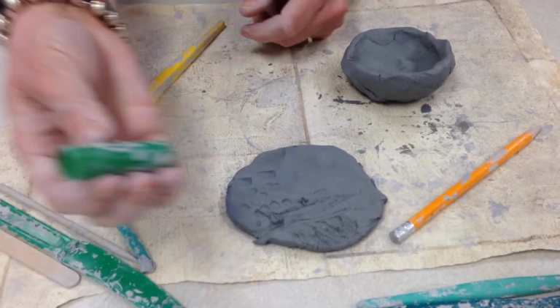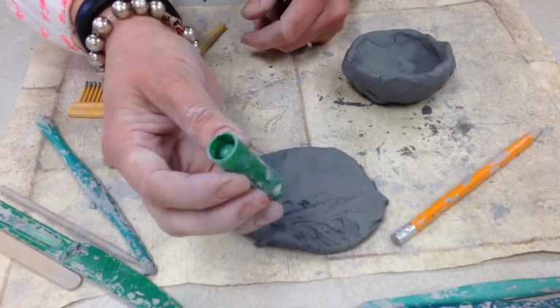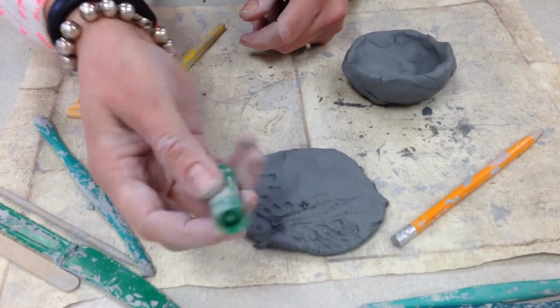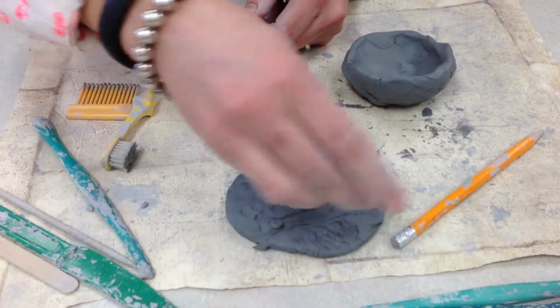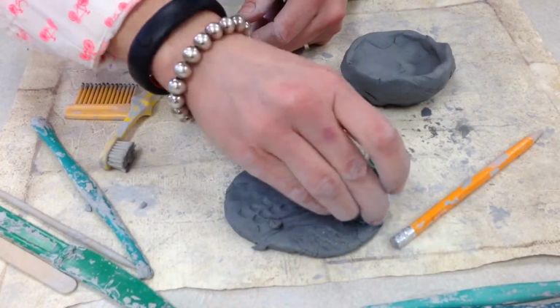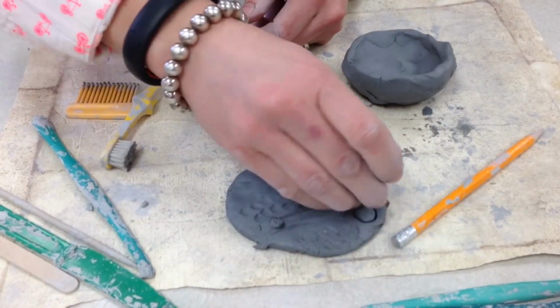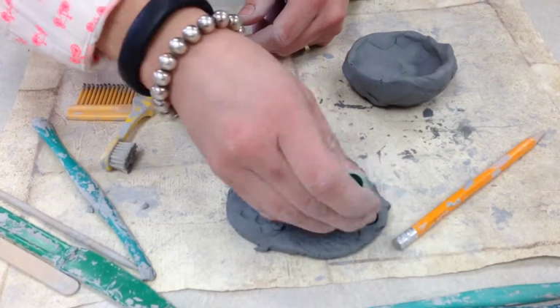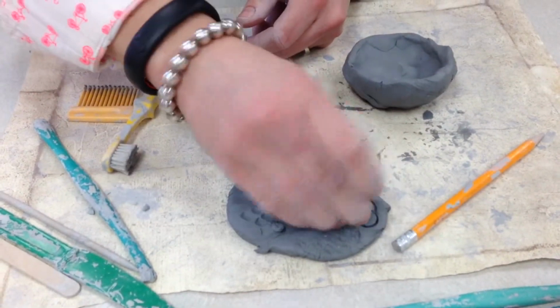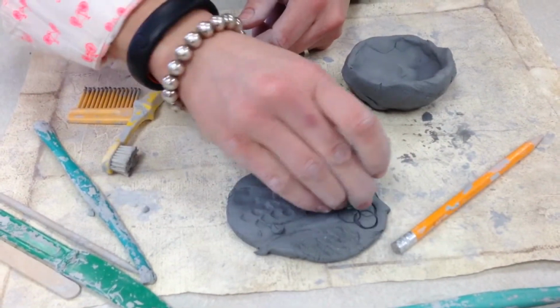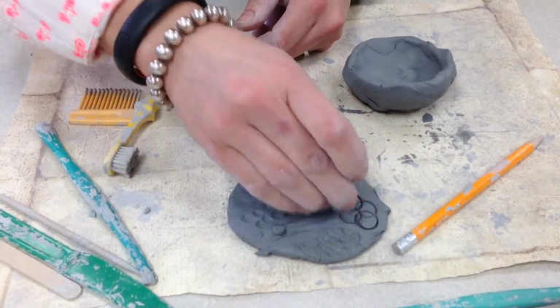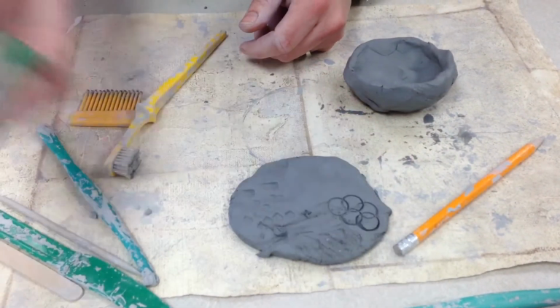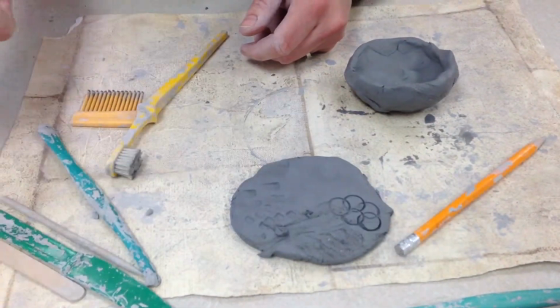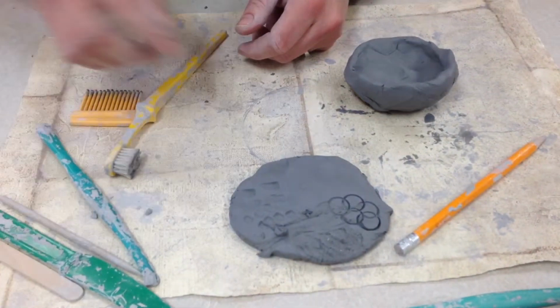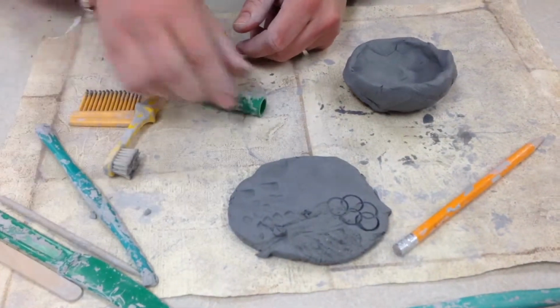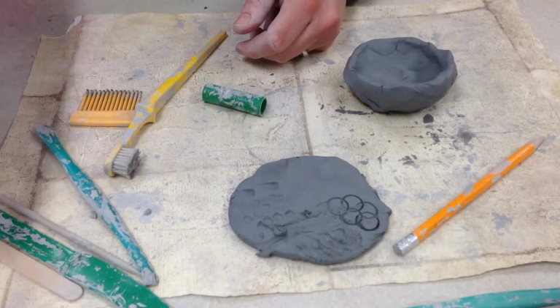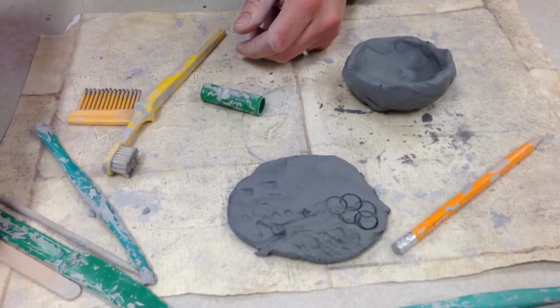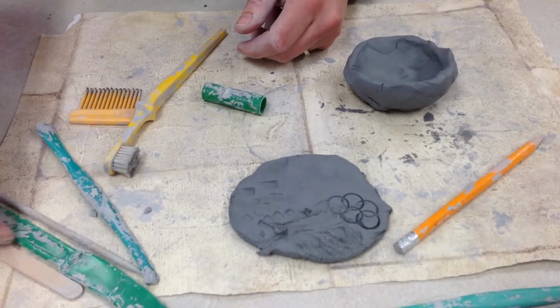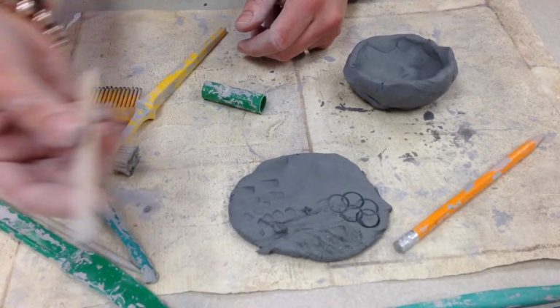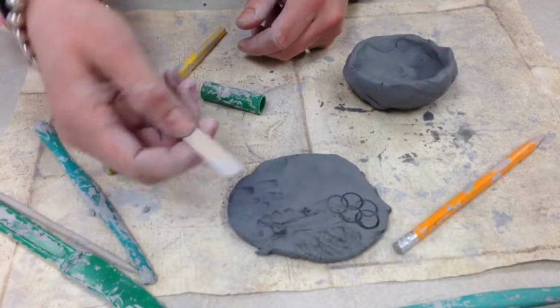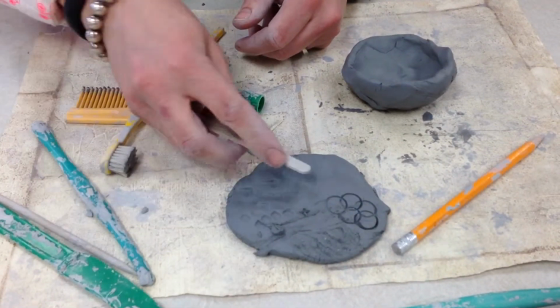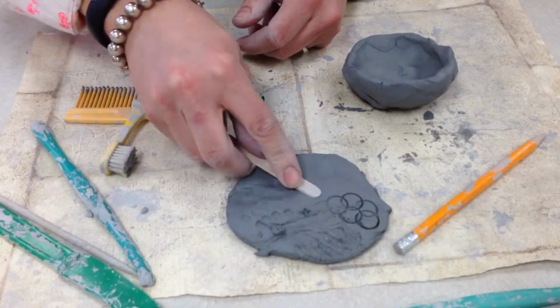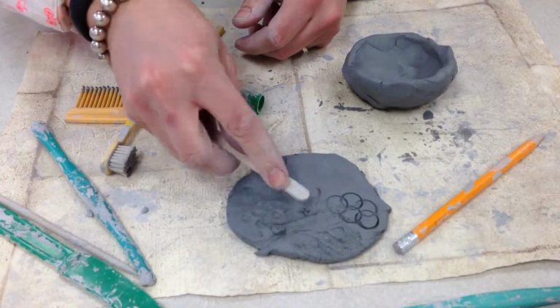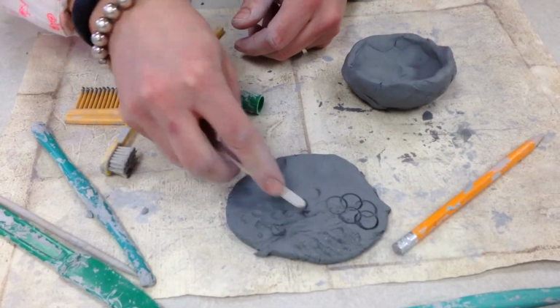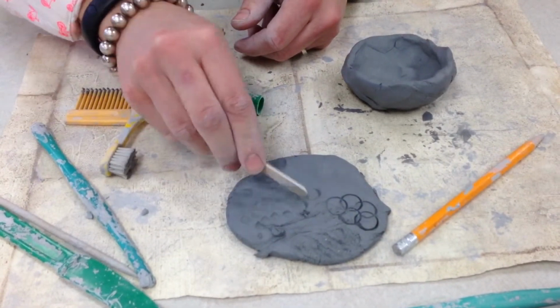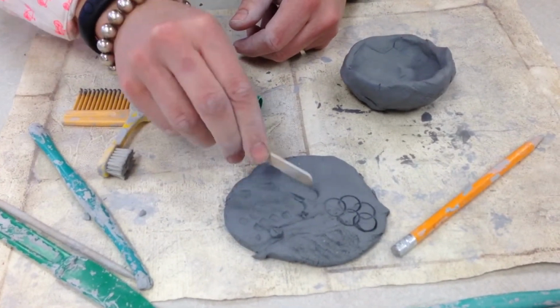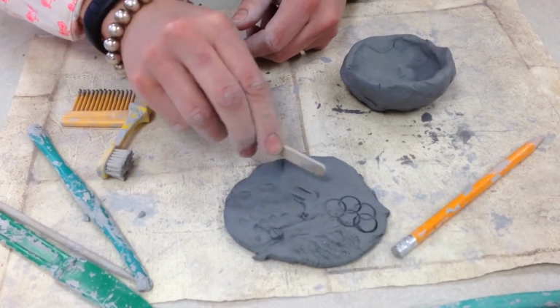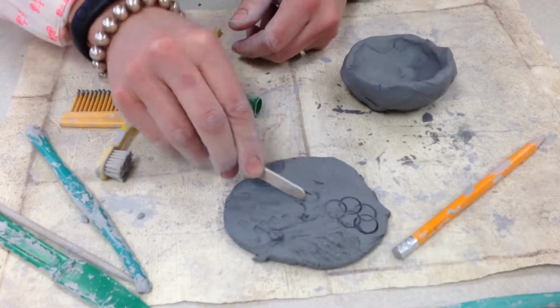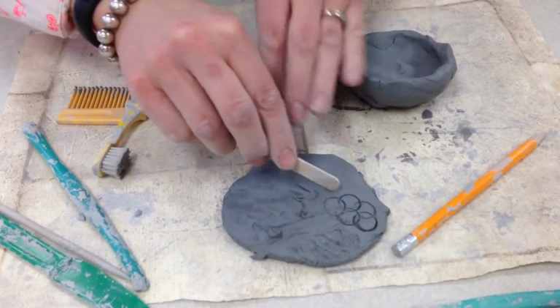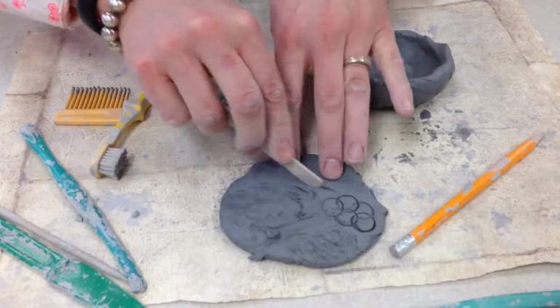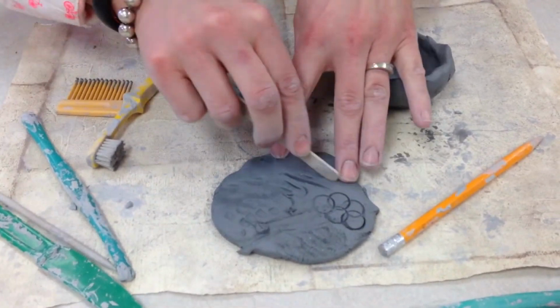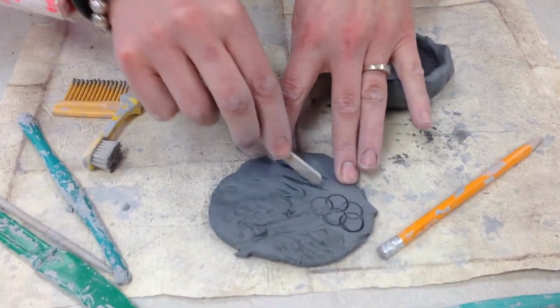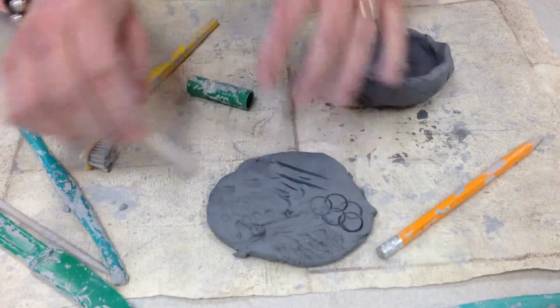The marker caps make some nice circles. Popsicle sticks — try pressing them, and you can also draw with them.